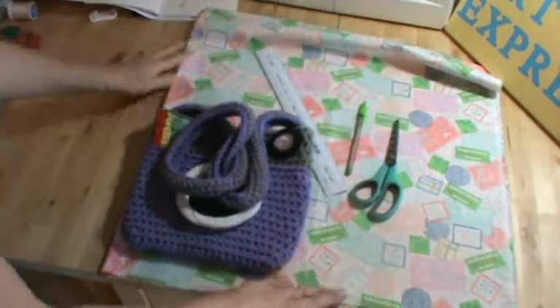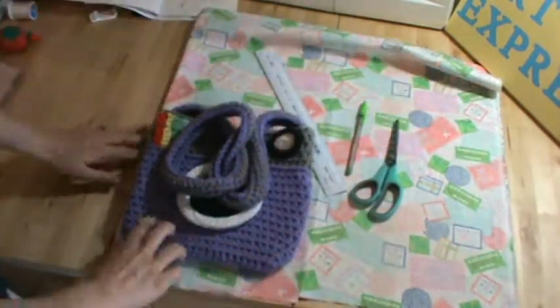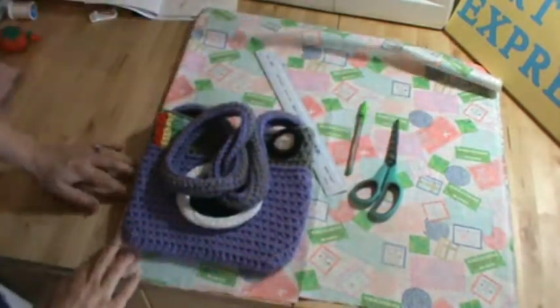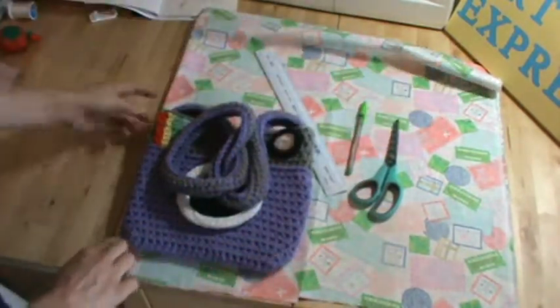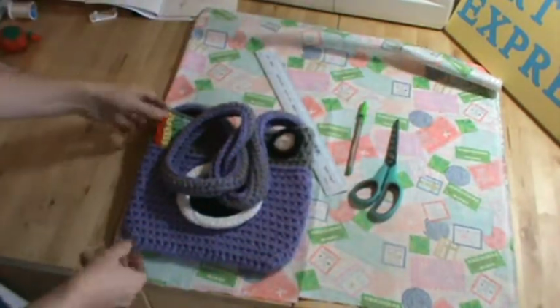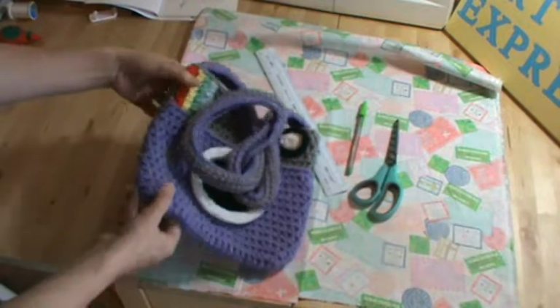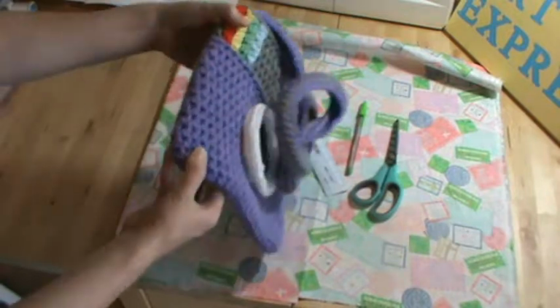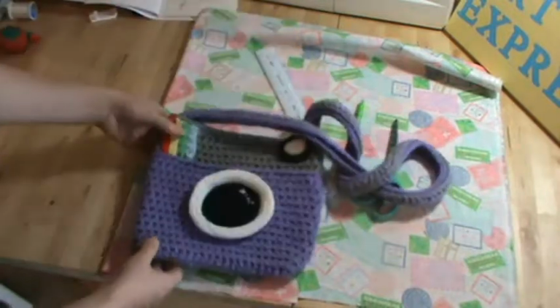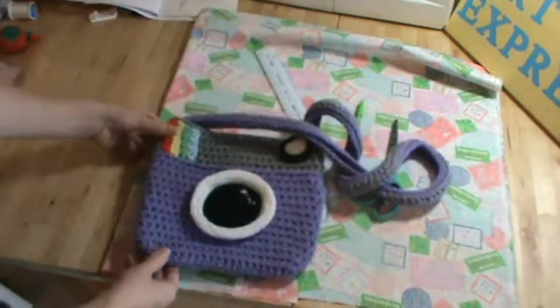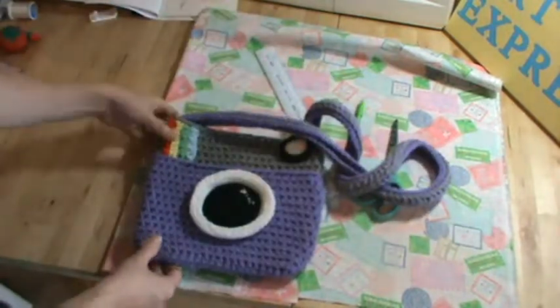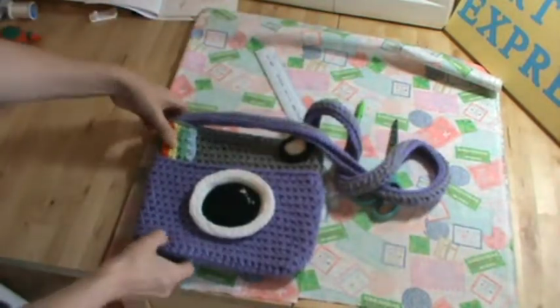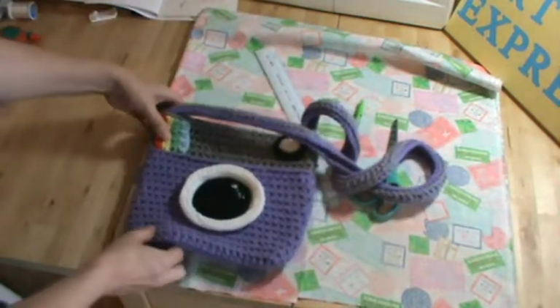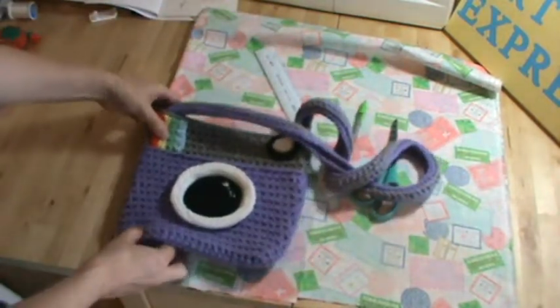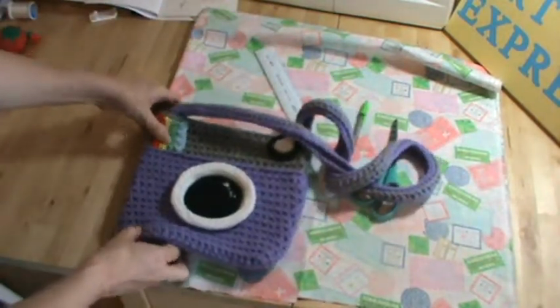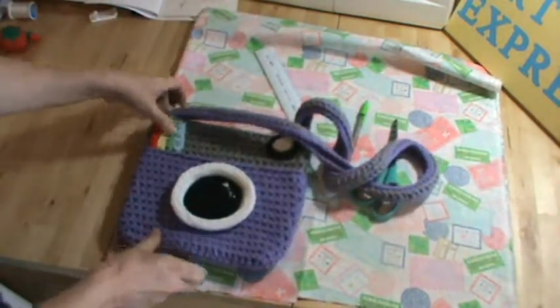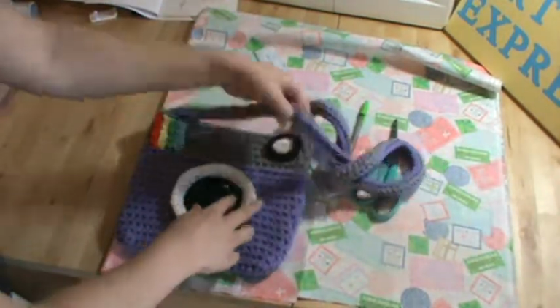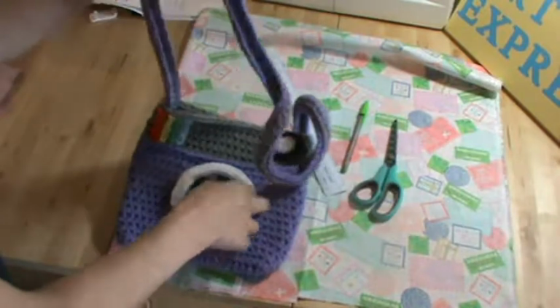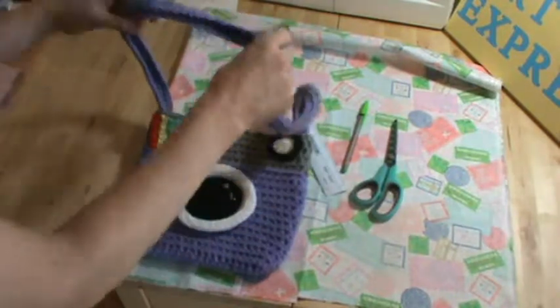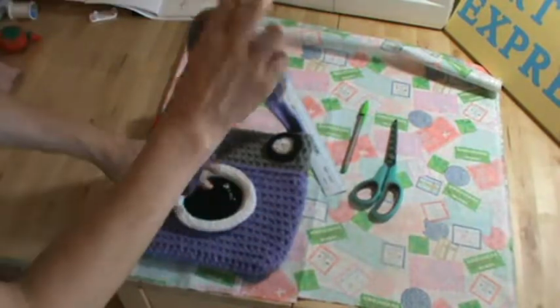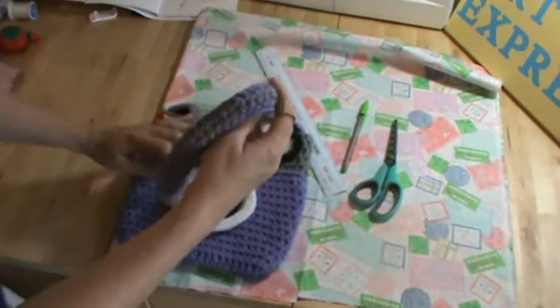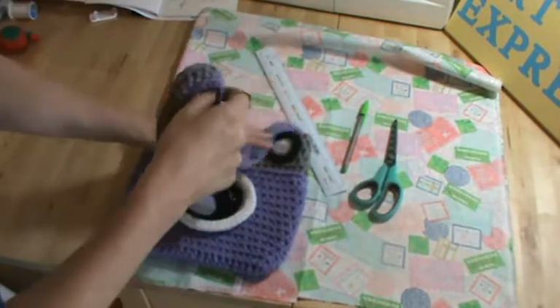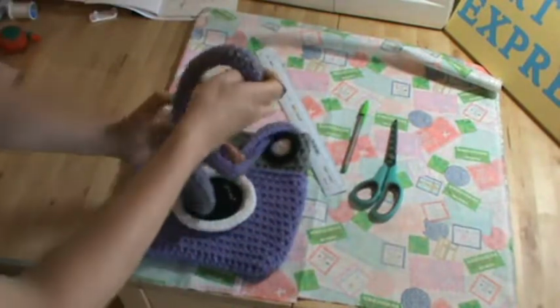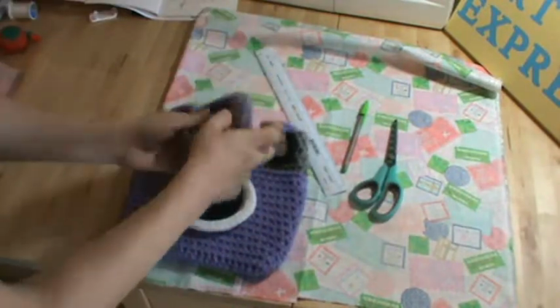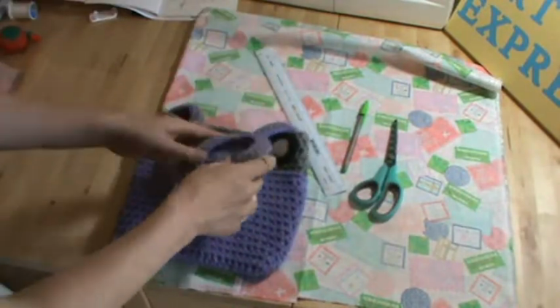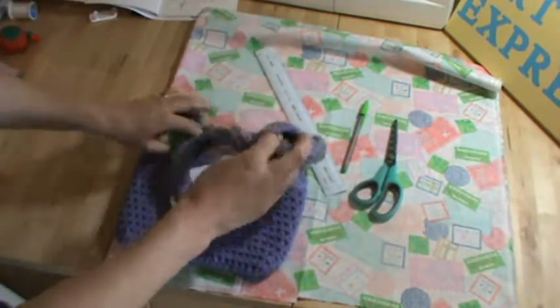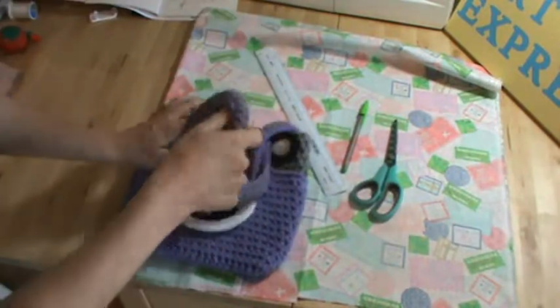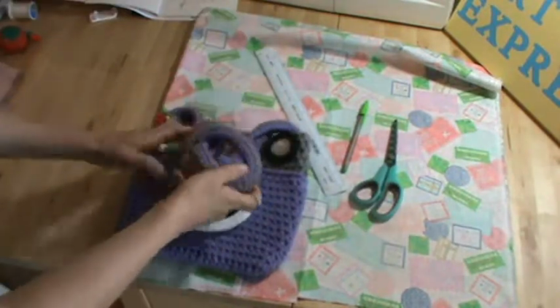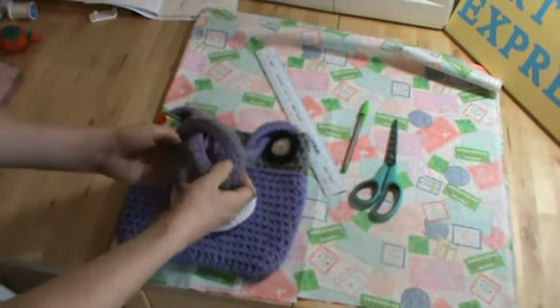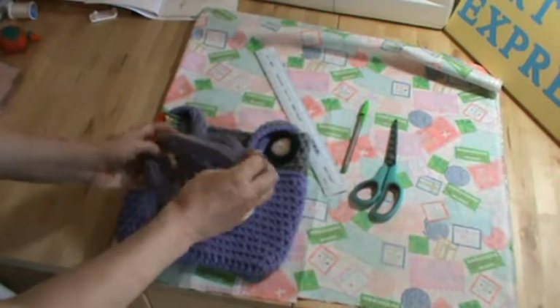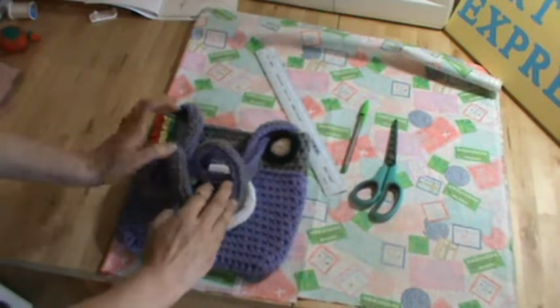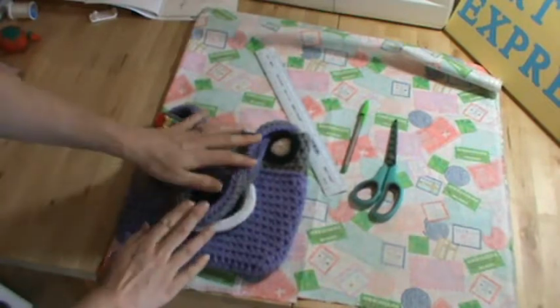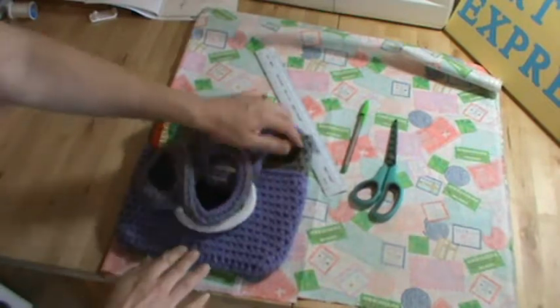So I have it folded over here on the left side, and I'm going to align my purse on the left side there. I am a beginner at using a sewing machine, but I have learned and I will just show you what I have learned.